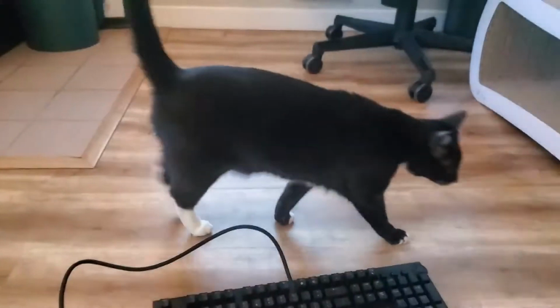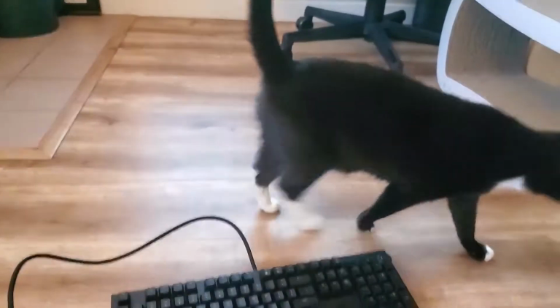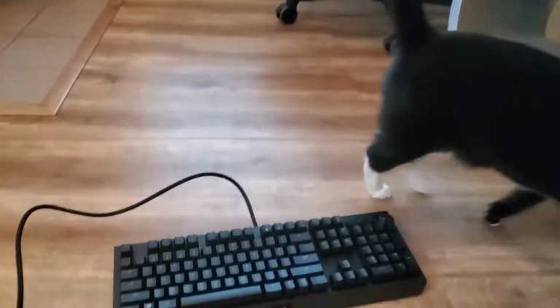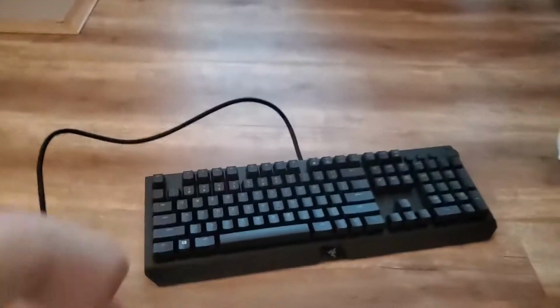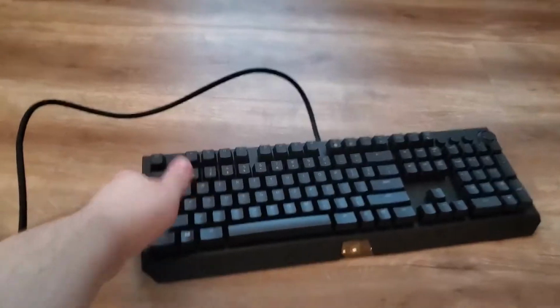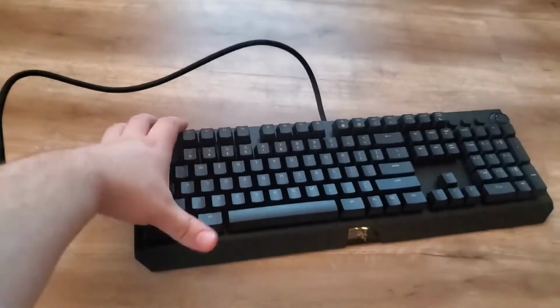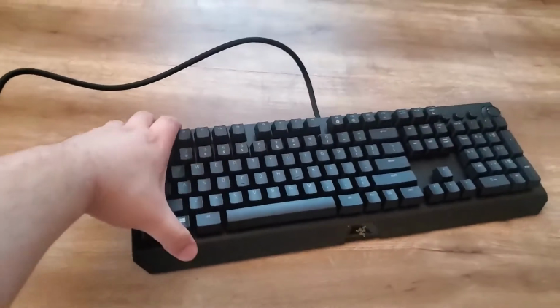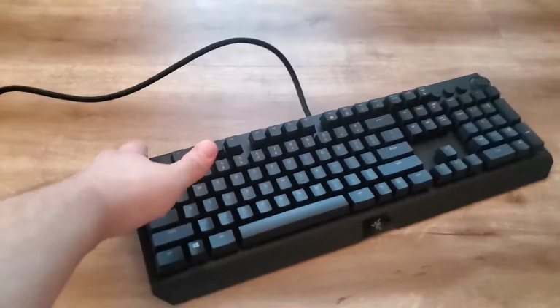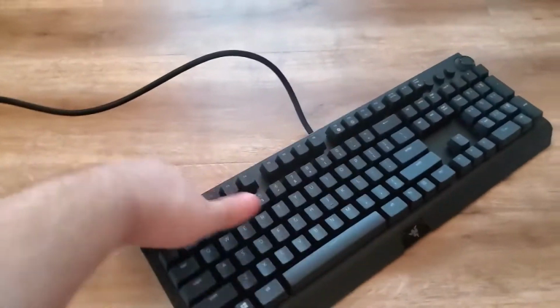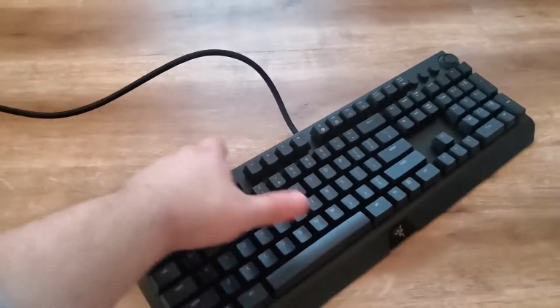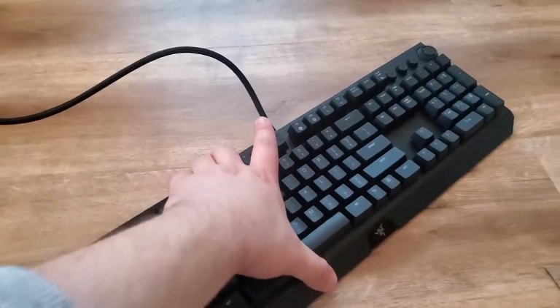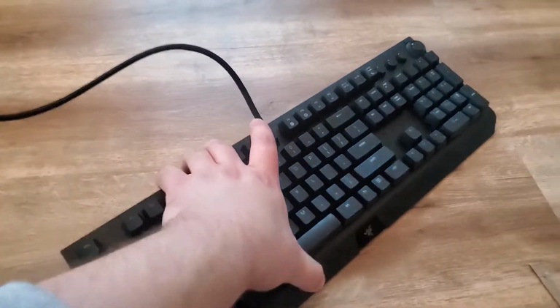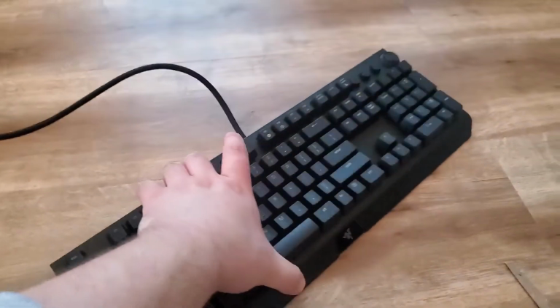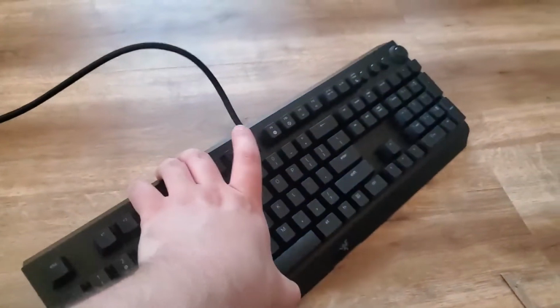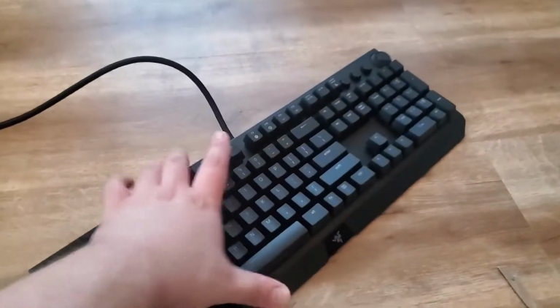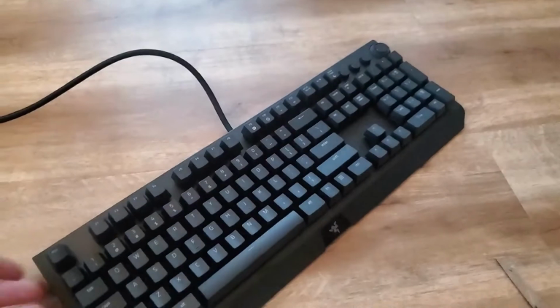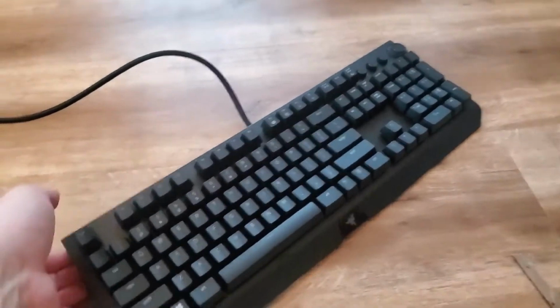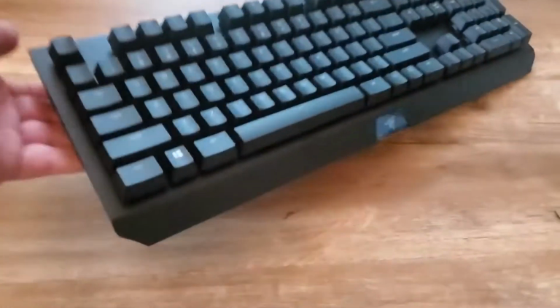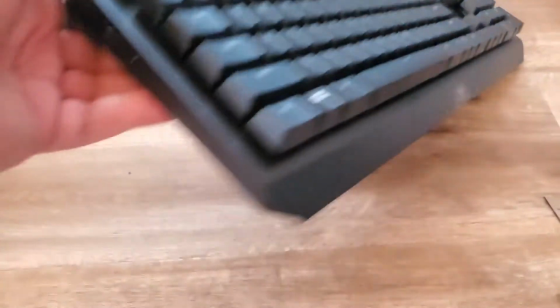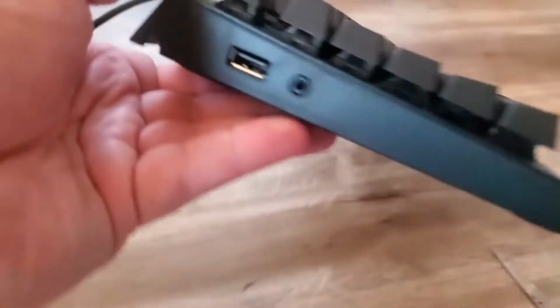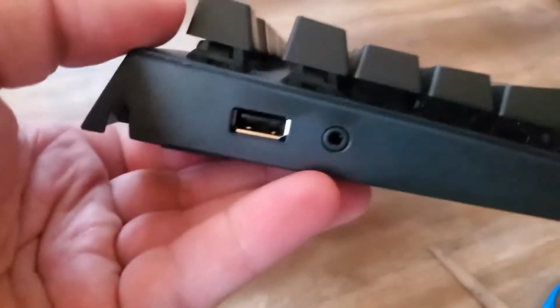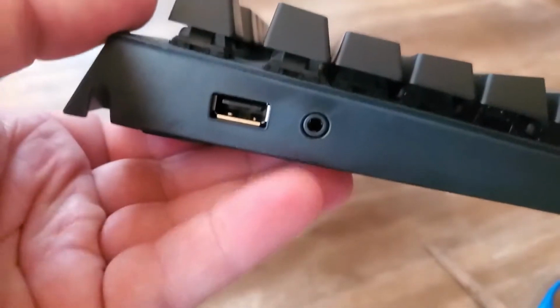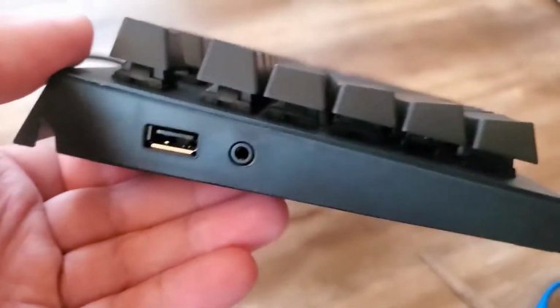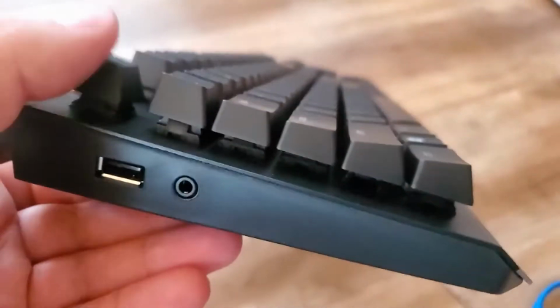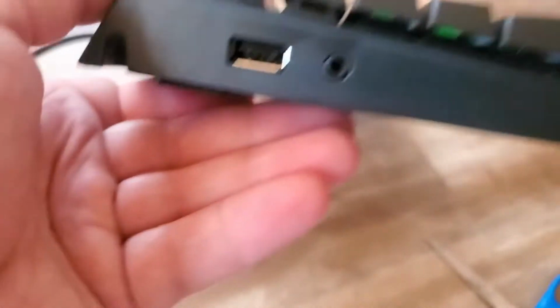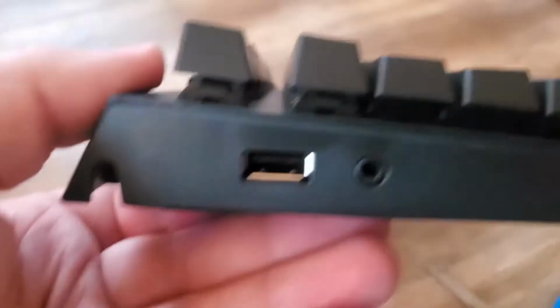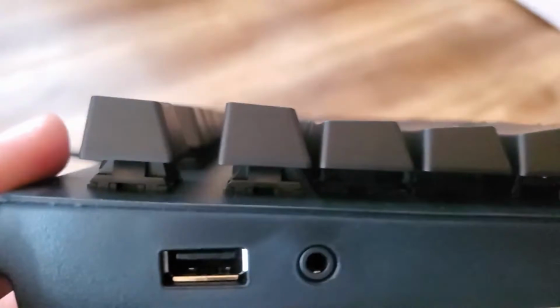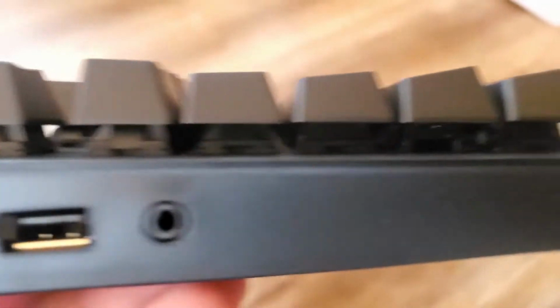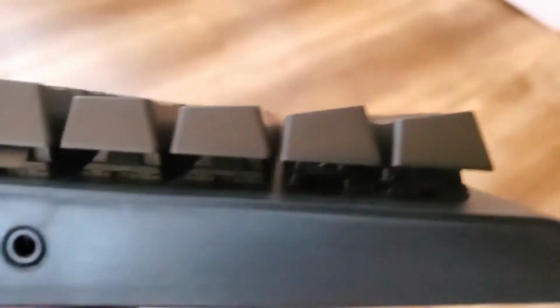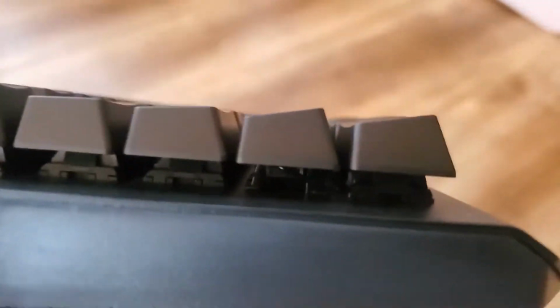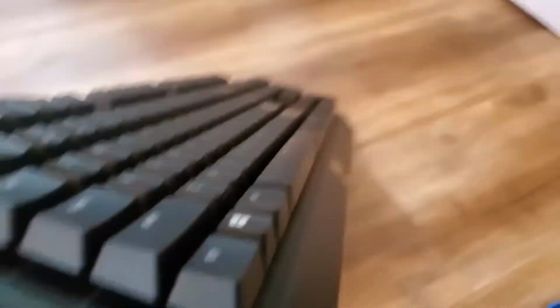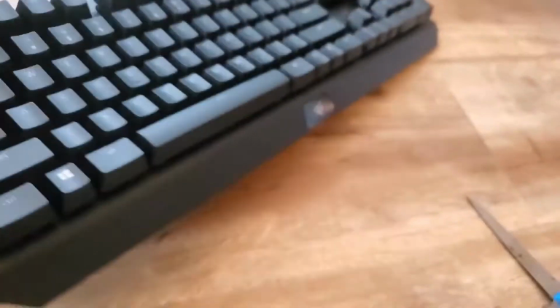I think something to note about this specifically is how heavy this feels. This thing itself is kind of almost hard to grab because it's so heavy. You've got to grab it from the side here. Looks like there's some port. You can see here, too, the size of the caps and the keycaps.